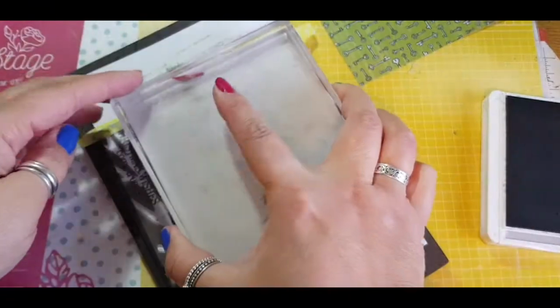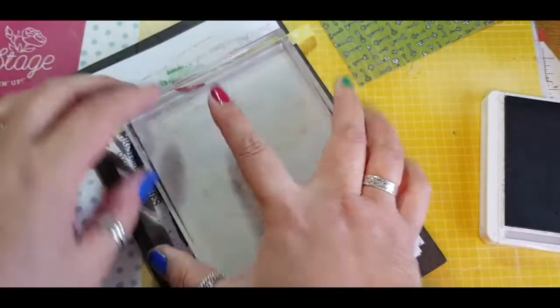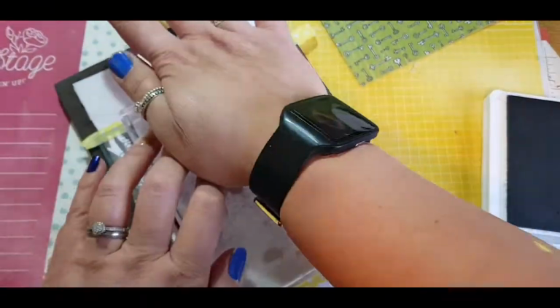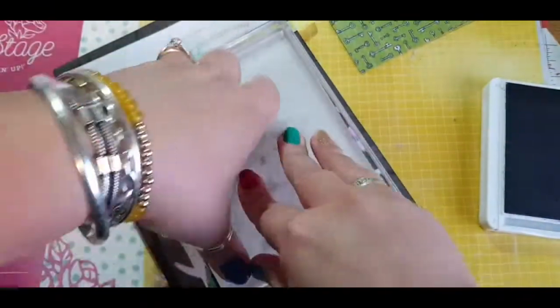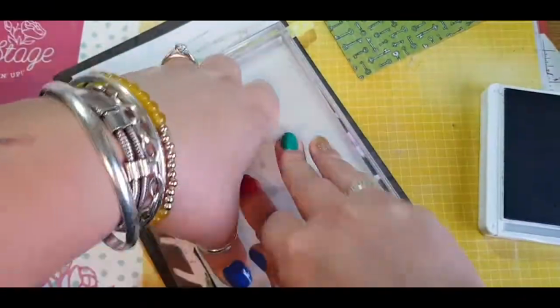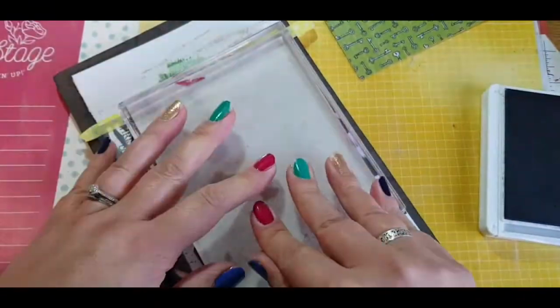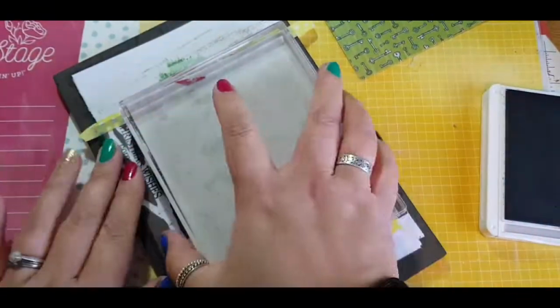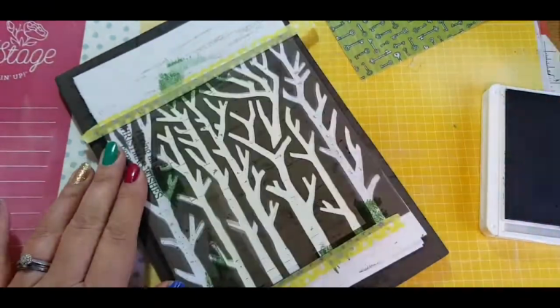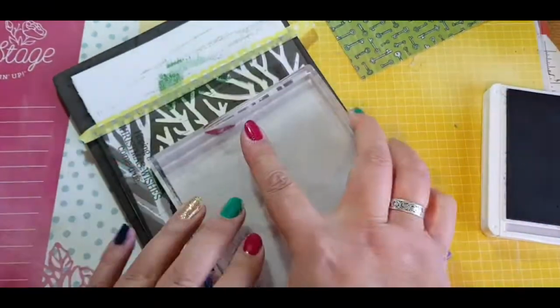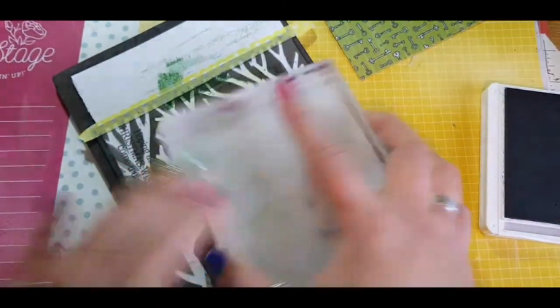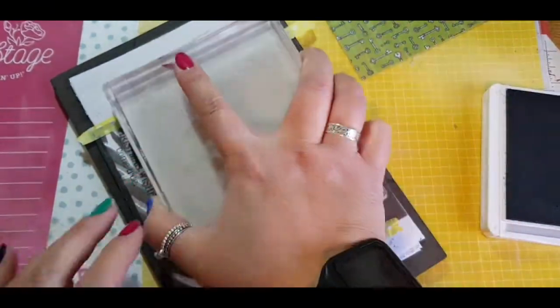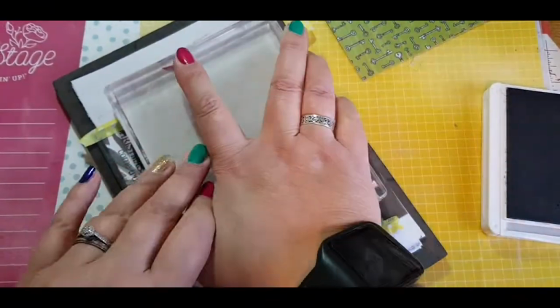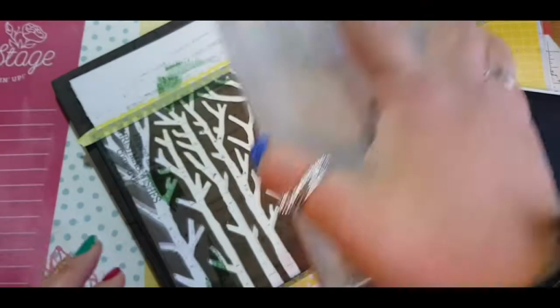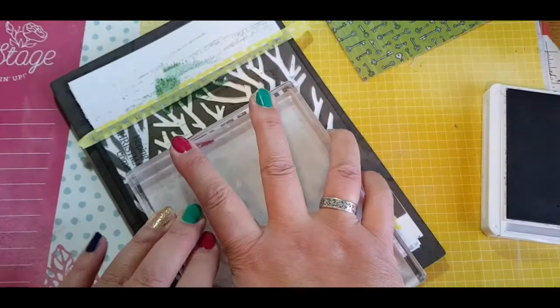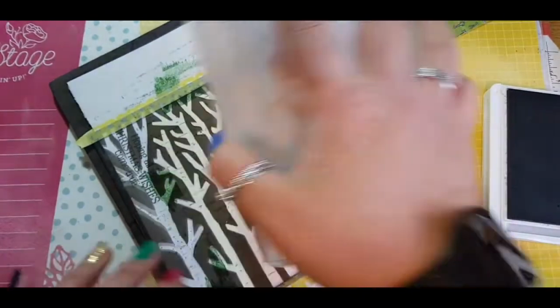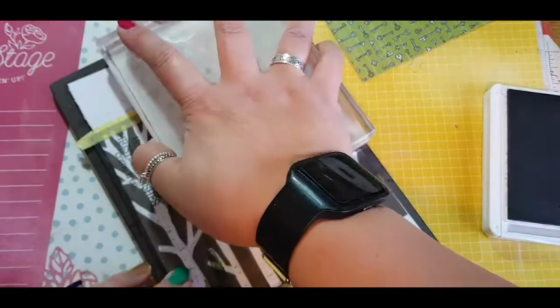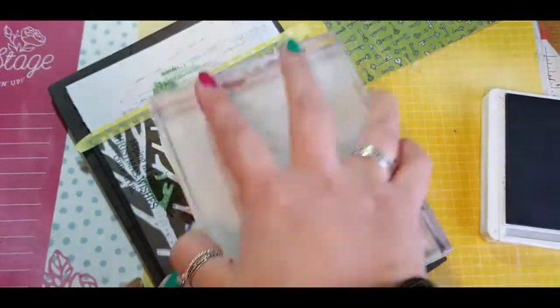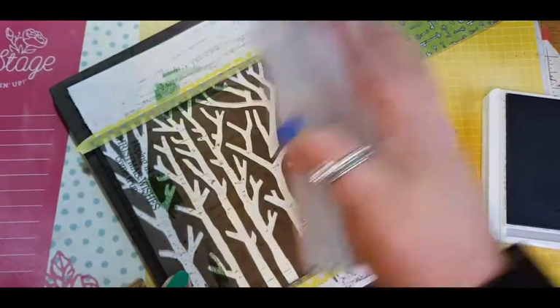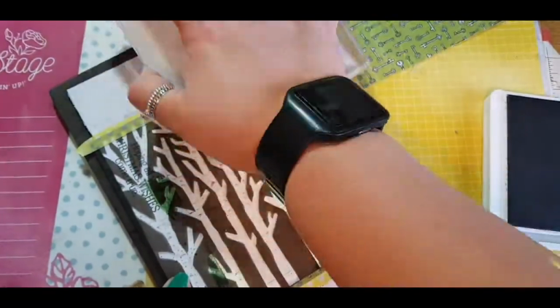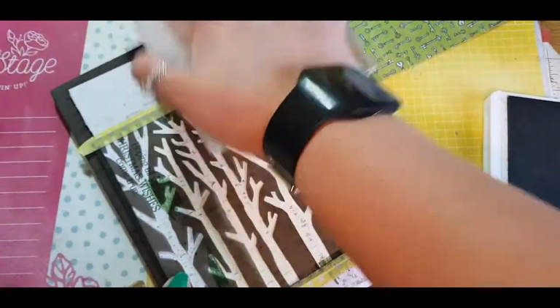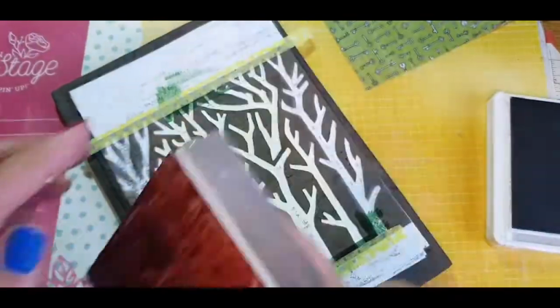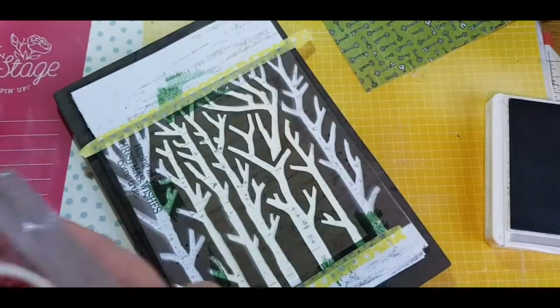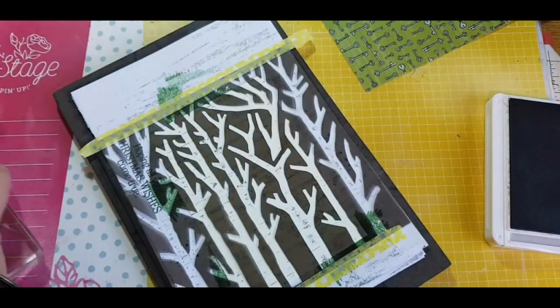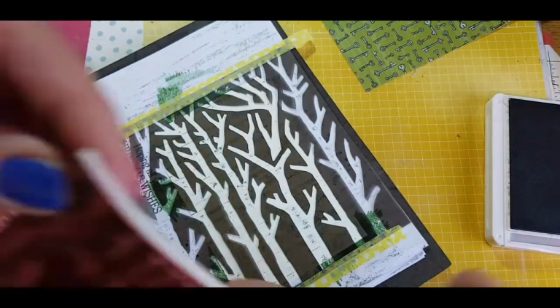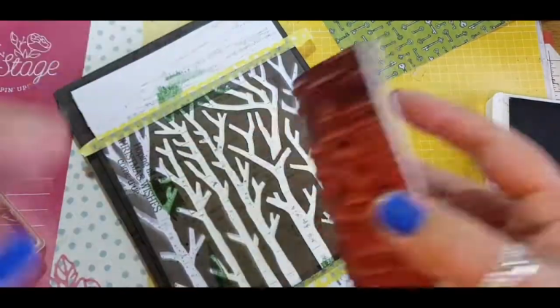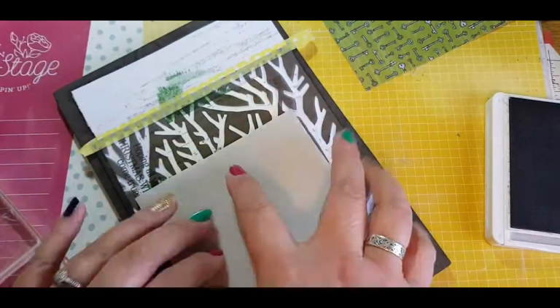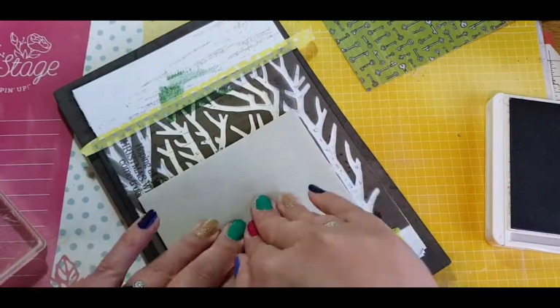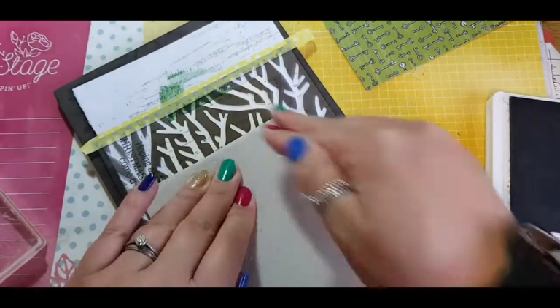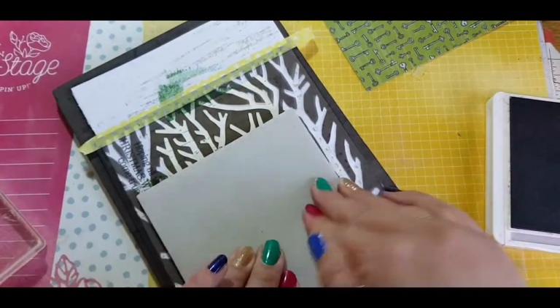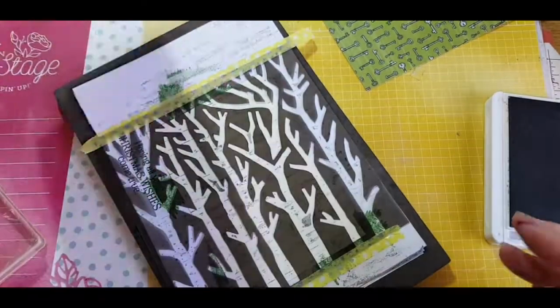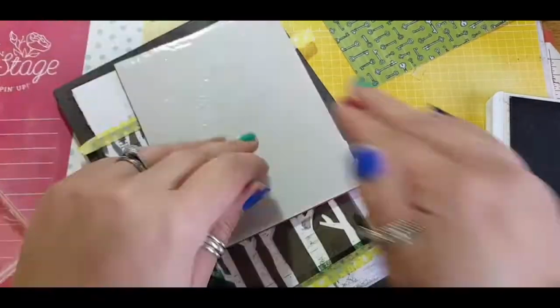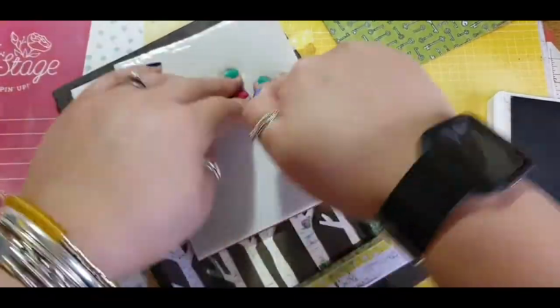I give this a good firm press to make sure the image transfers, and although it was picking up some of the image, I decided to take it off the block and just use my fingers to press it through instead.